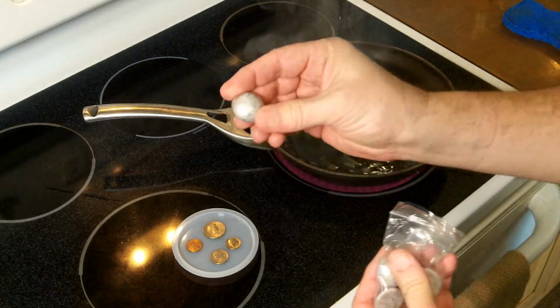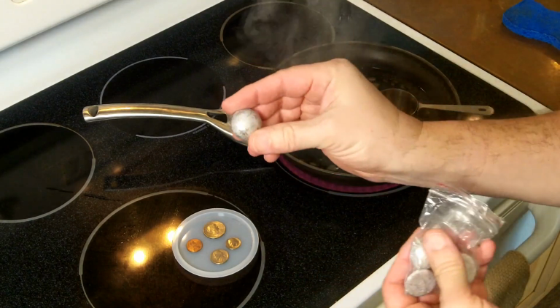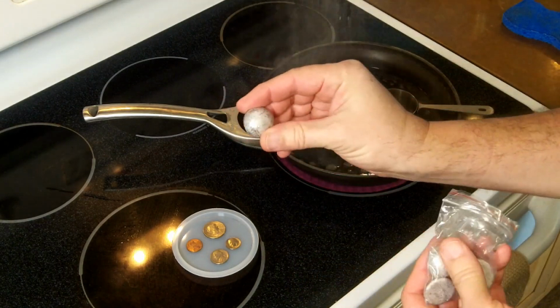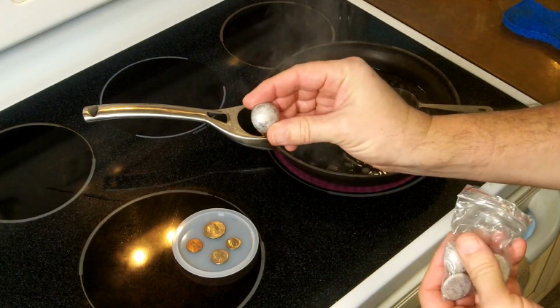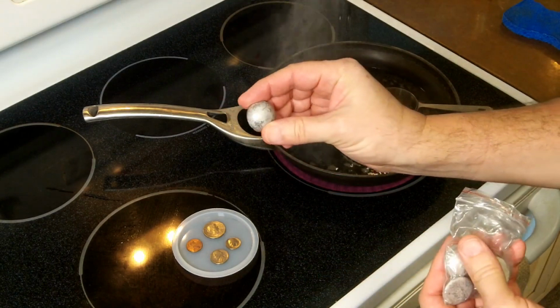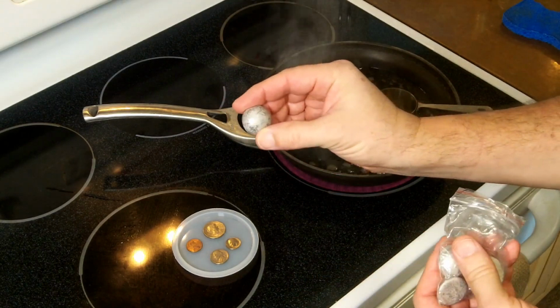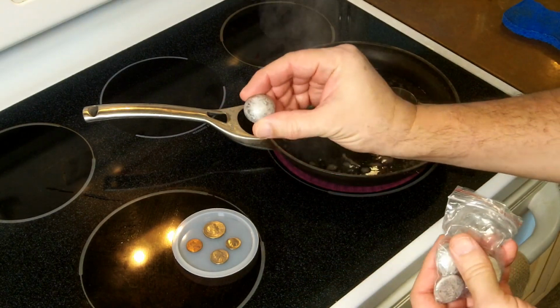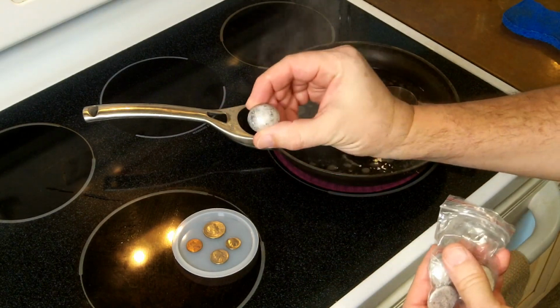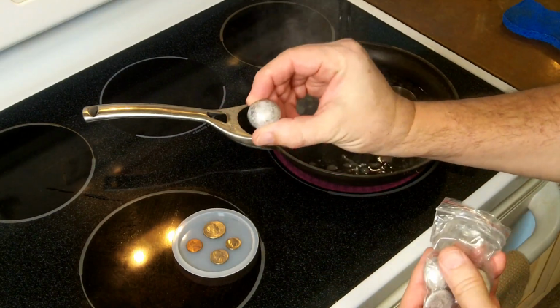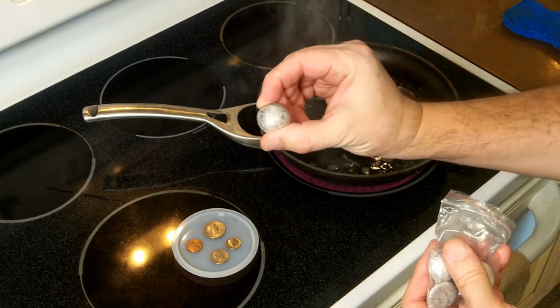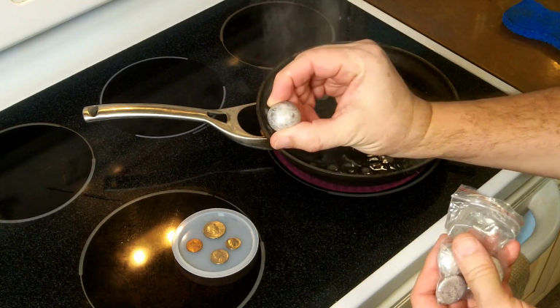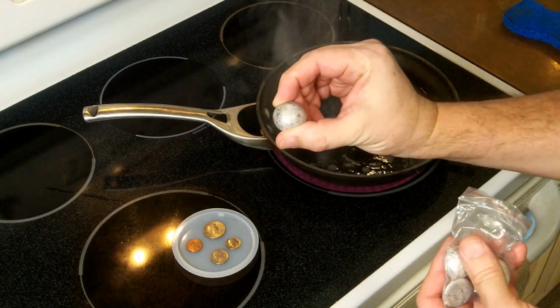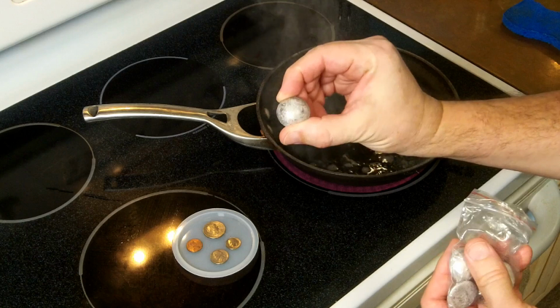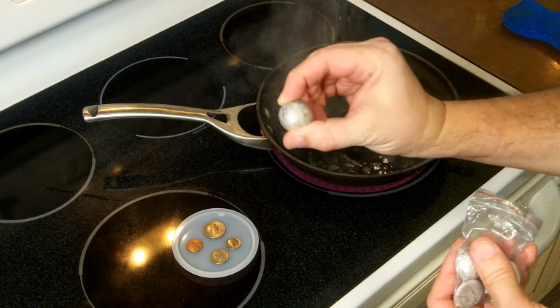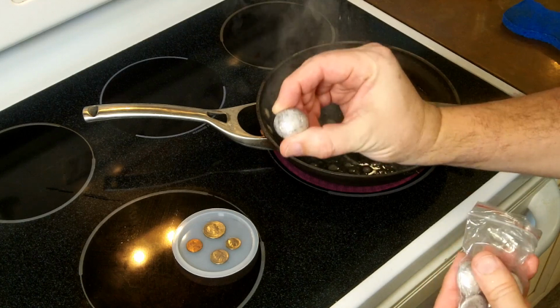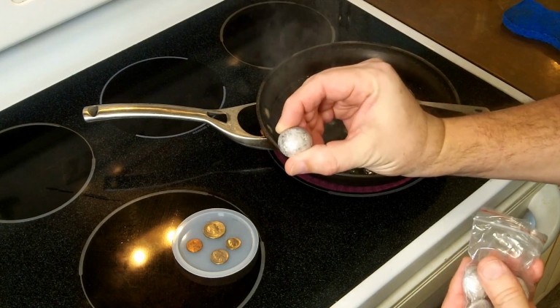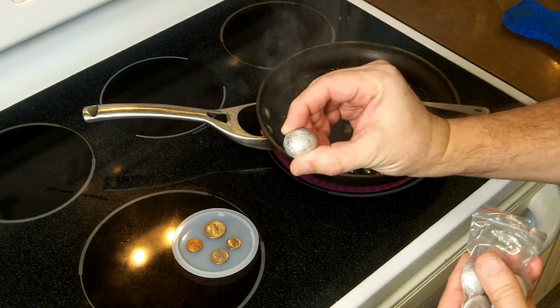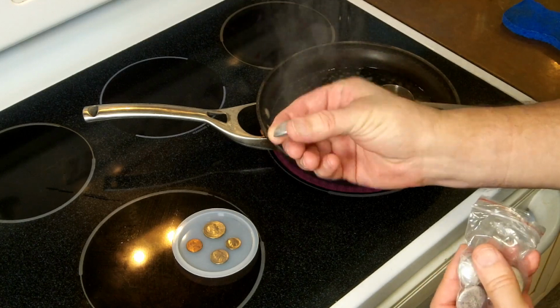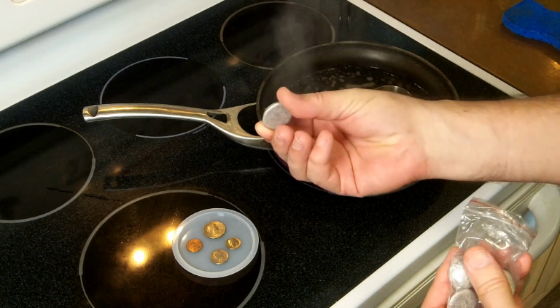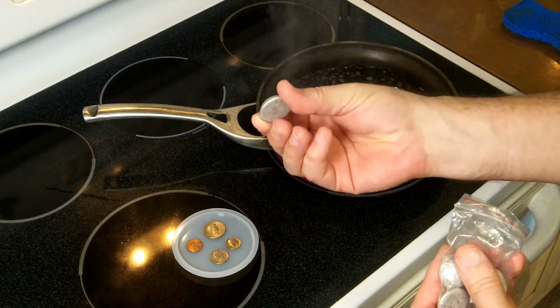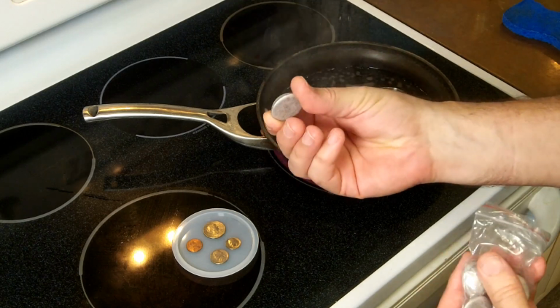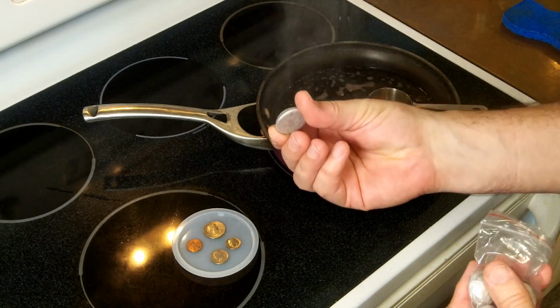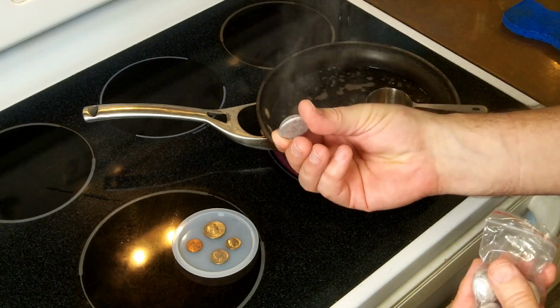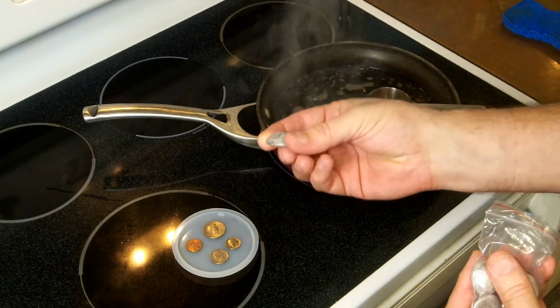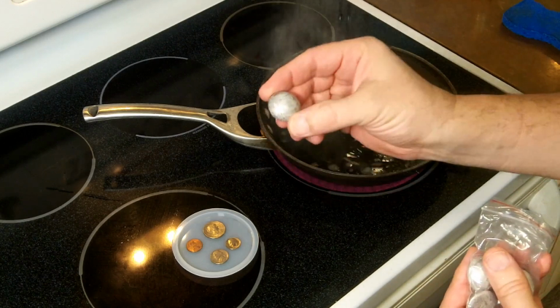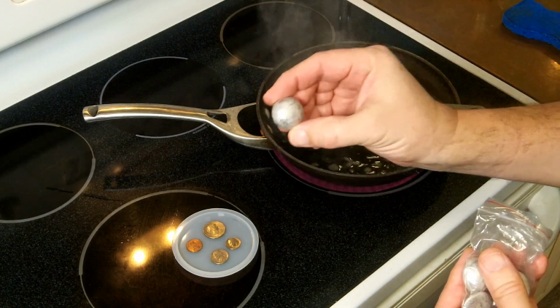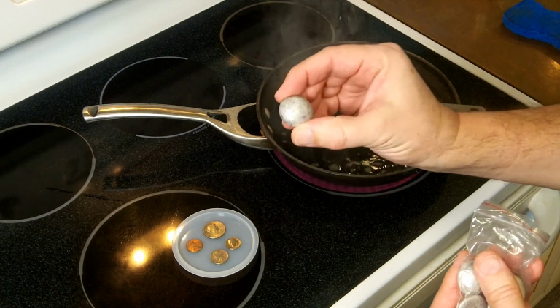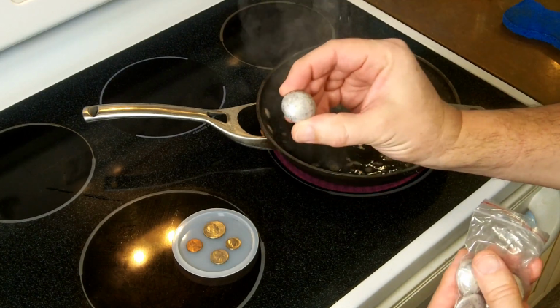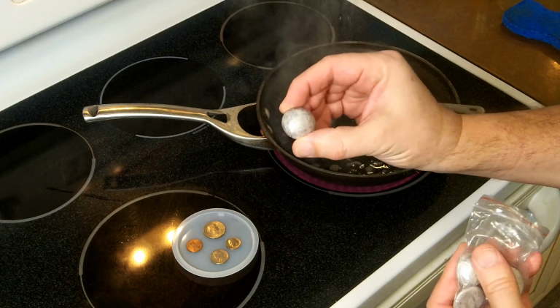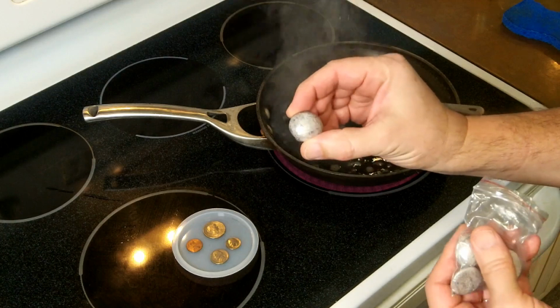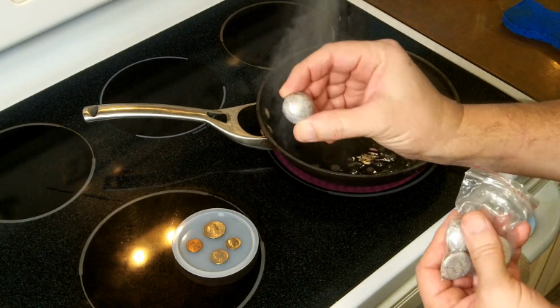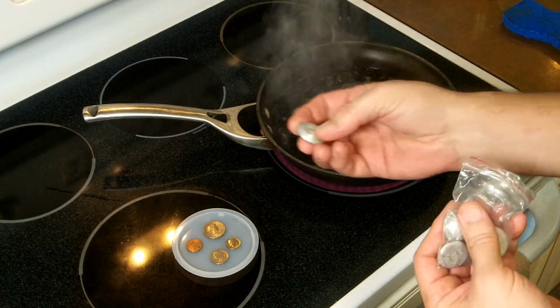These guys are made out of lead and cadmium, some of the toxic metals. You can touch it — it's fine — but you definitely need to wash your hands before you eat after using this stuff.